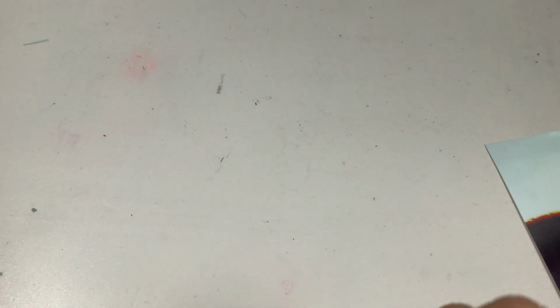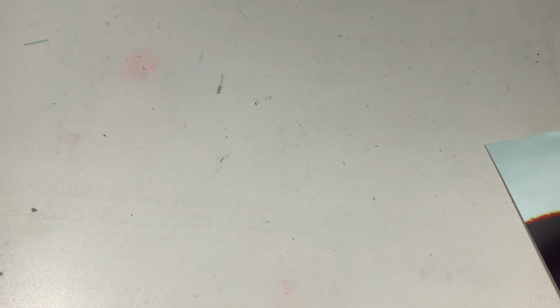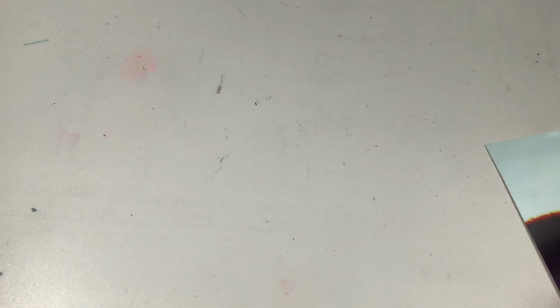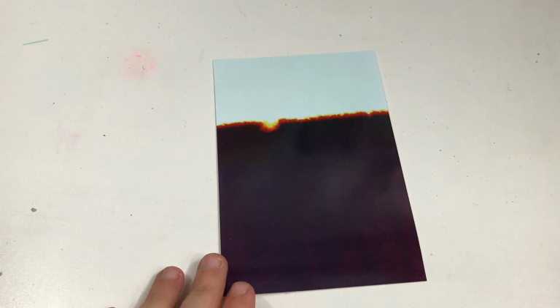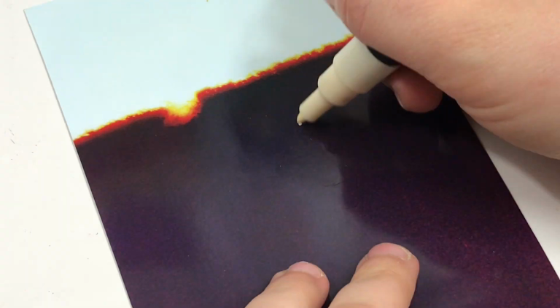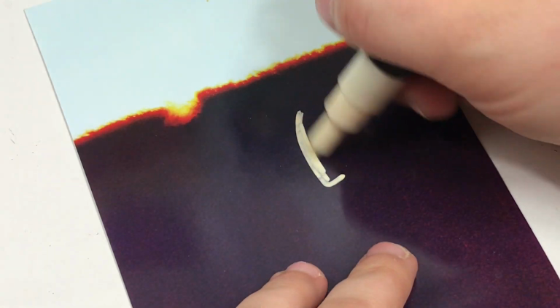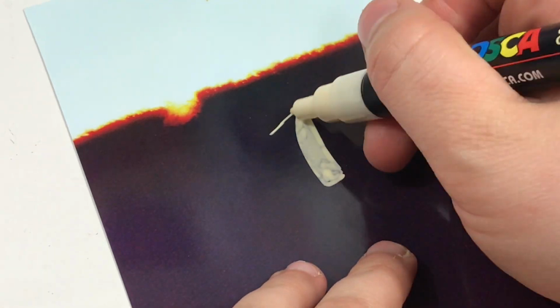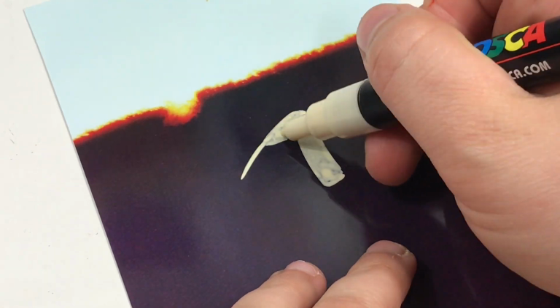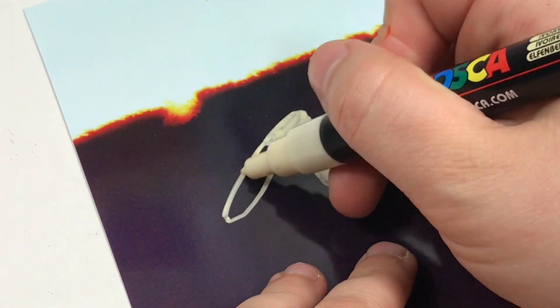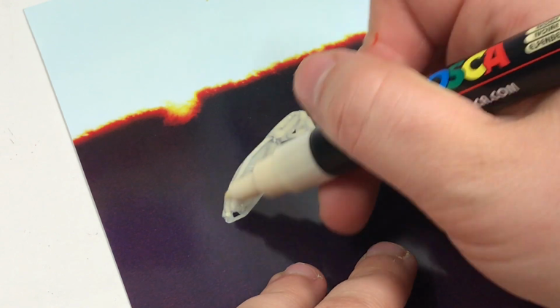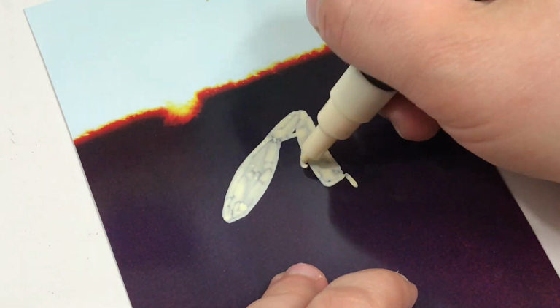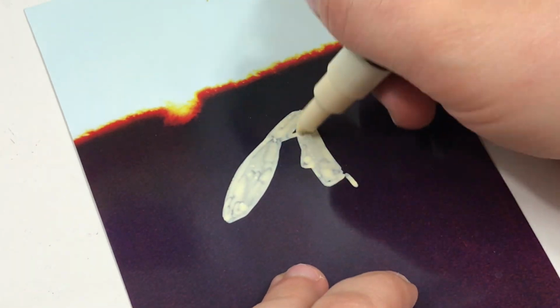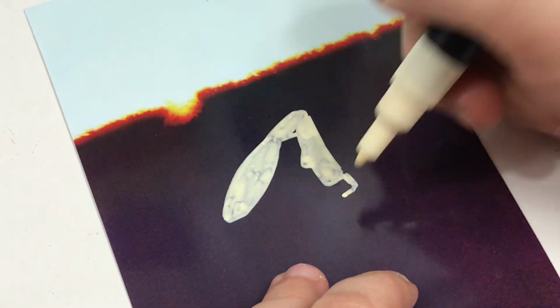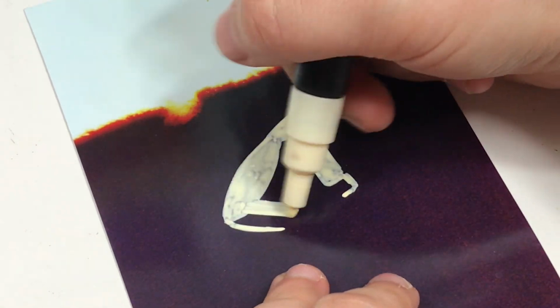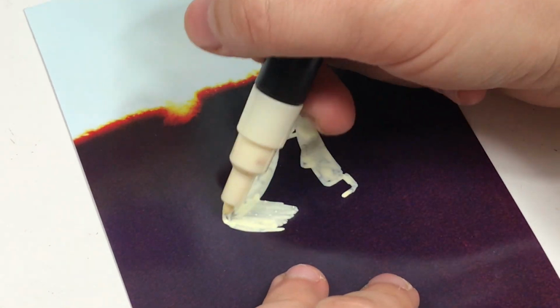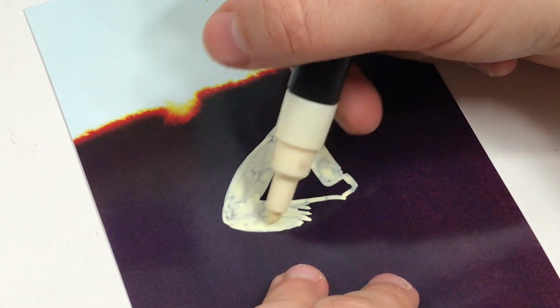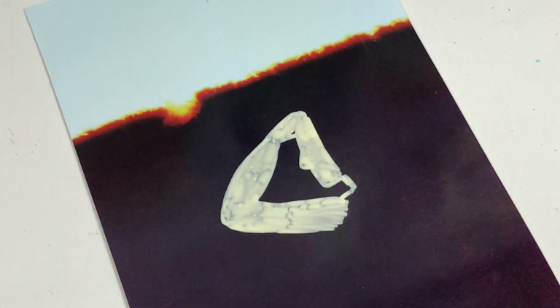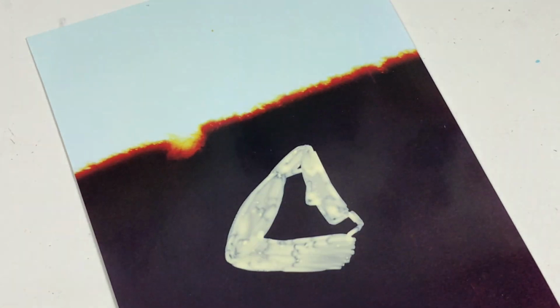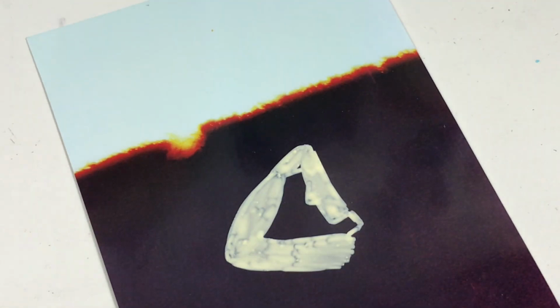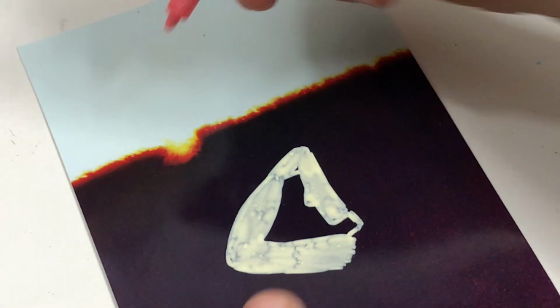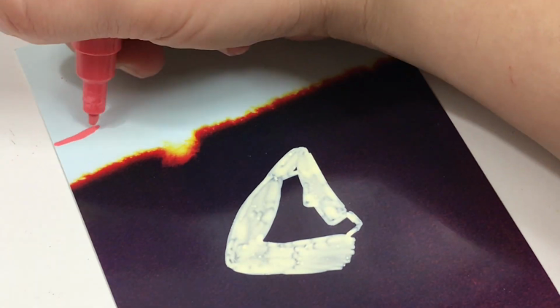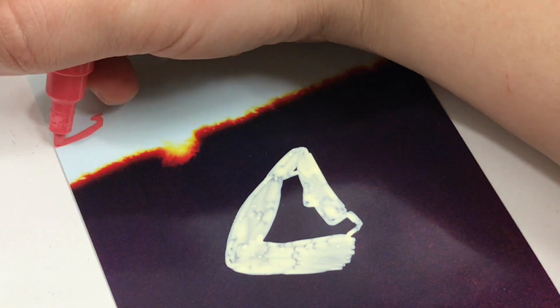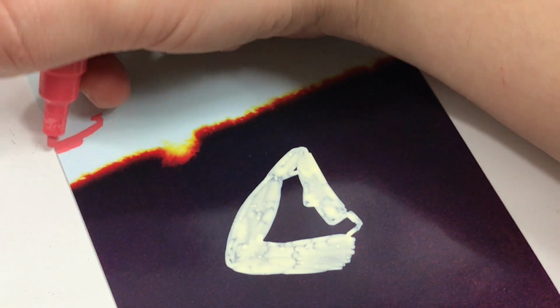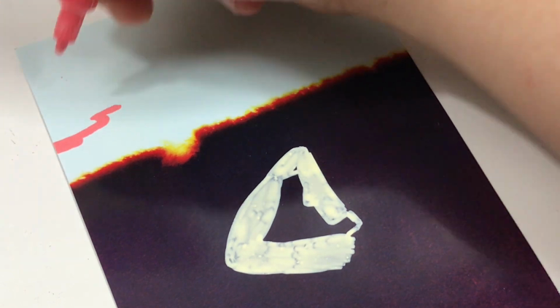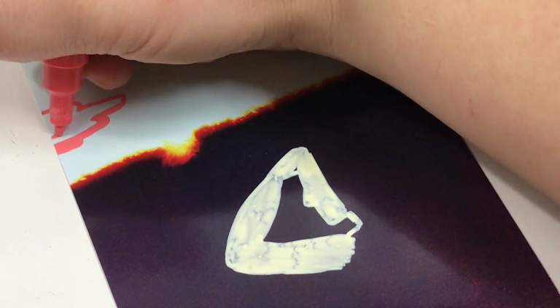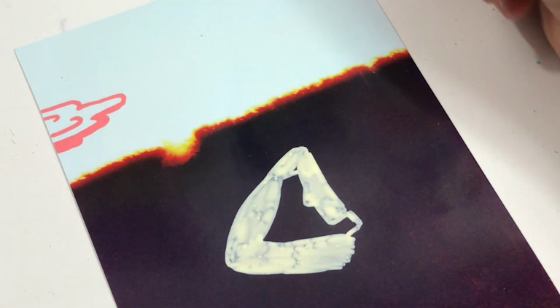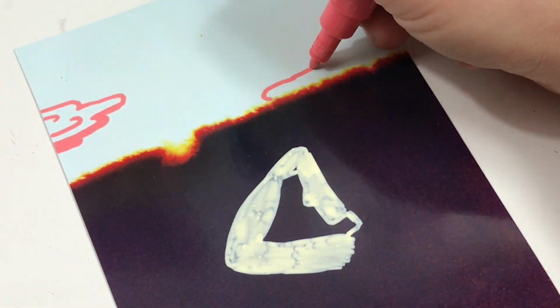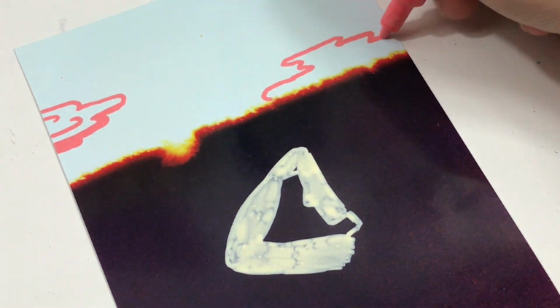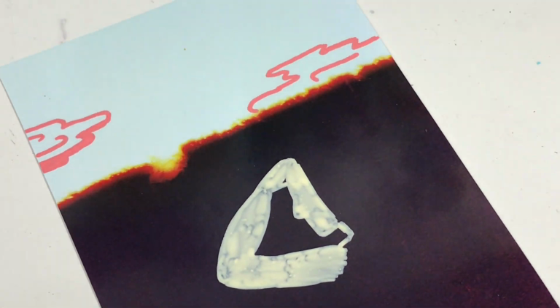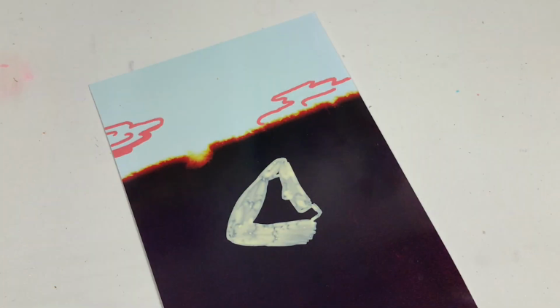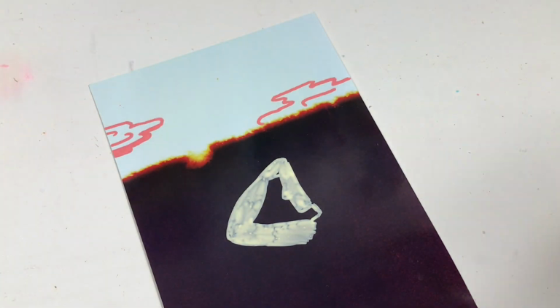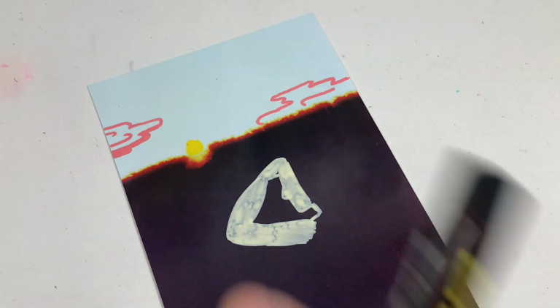I always feel bad when I see people go to thrift stores and buy photos and then draw on top of them. I know it's a thing and I know it's upcycling art, but I still feel bad. I've been considering doing that myself, but I don't know if I will.